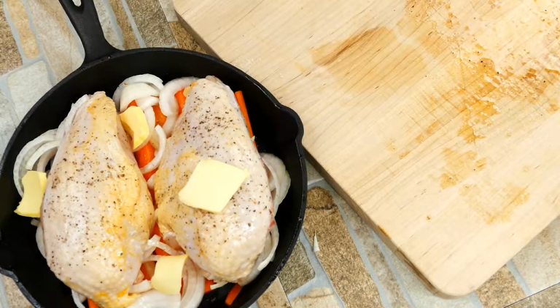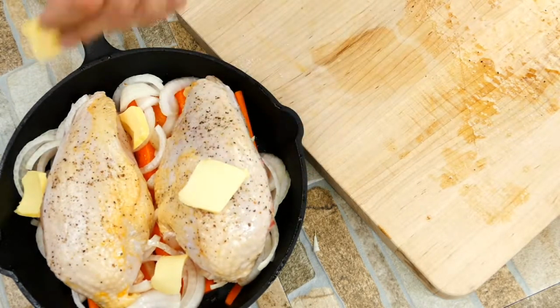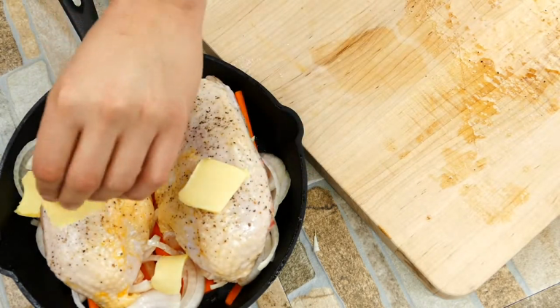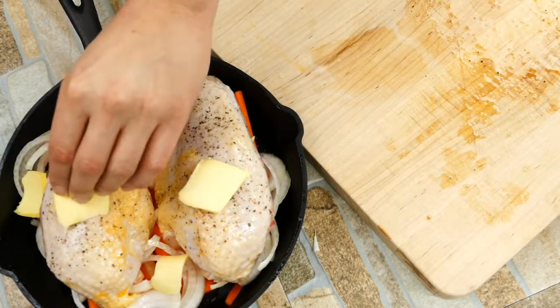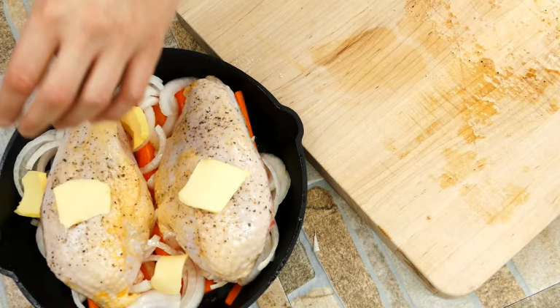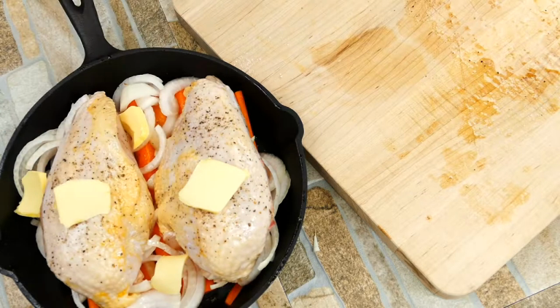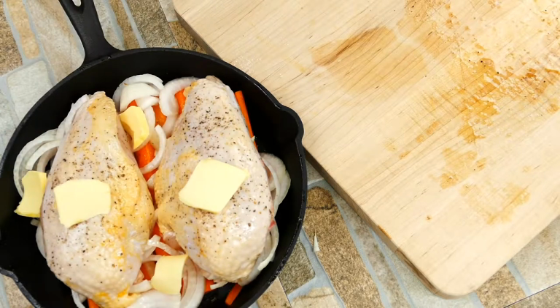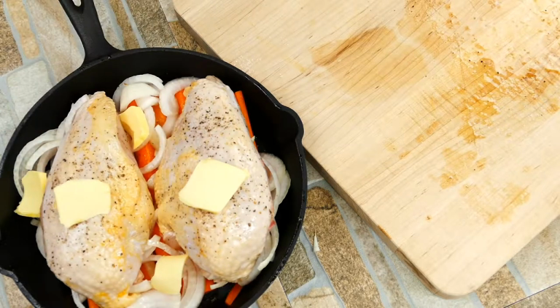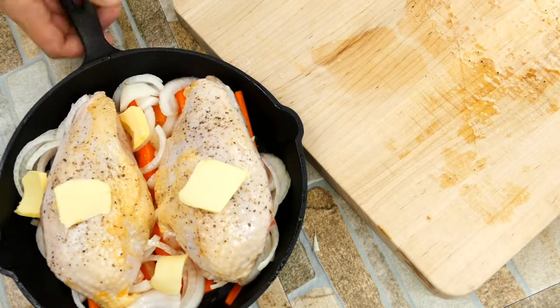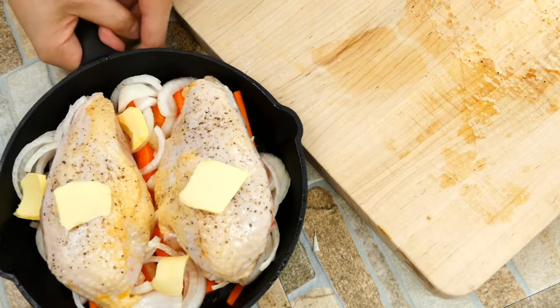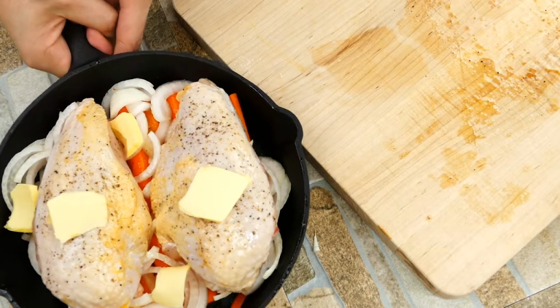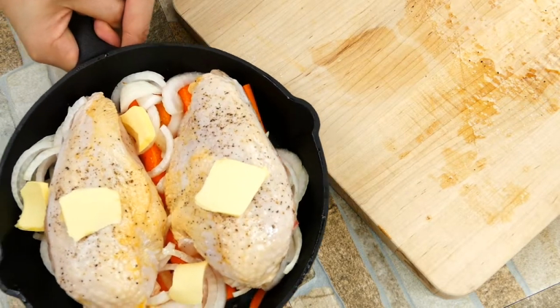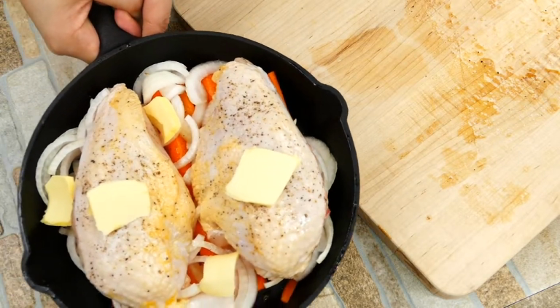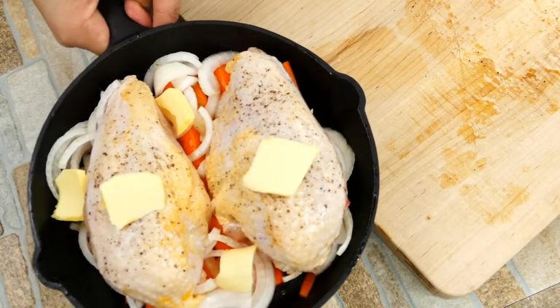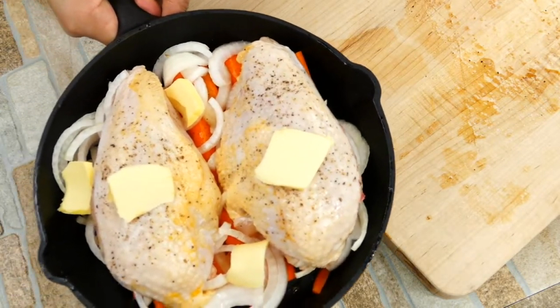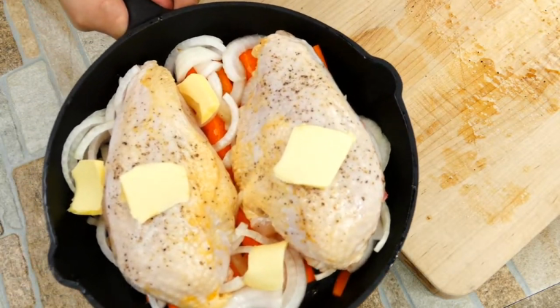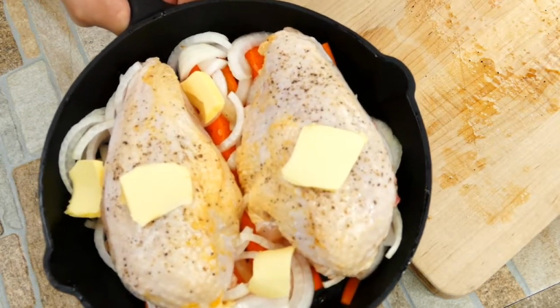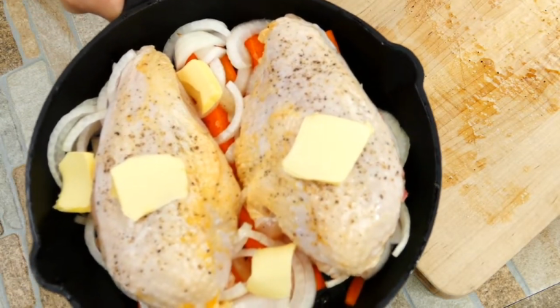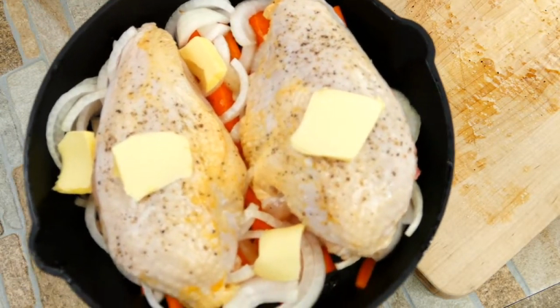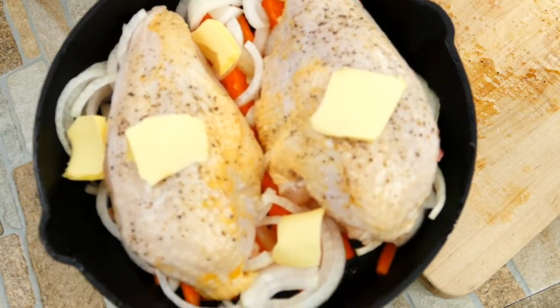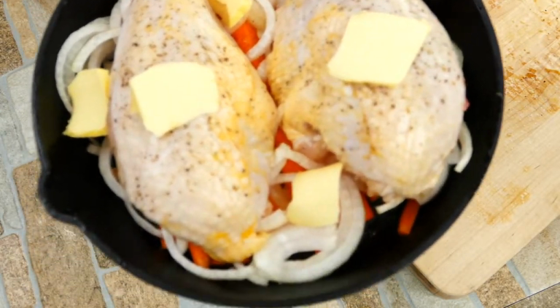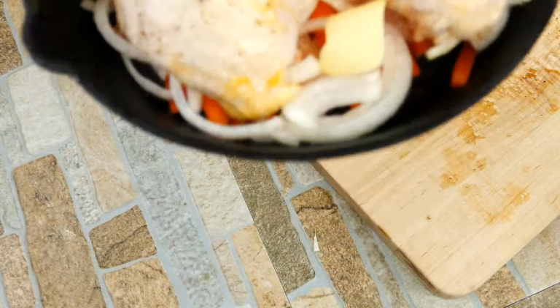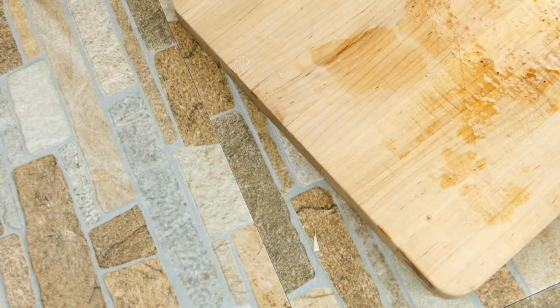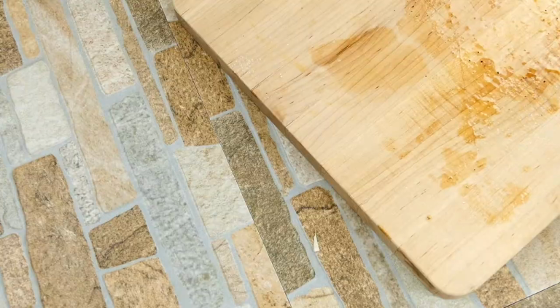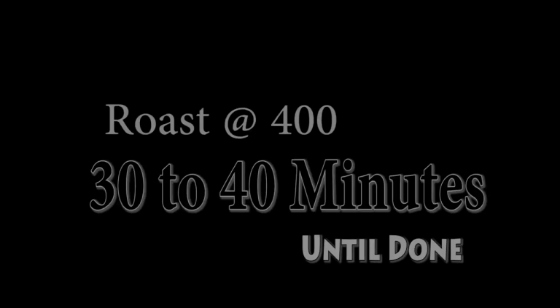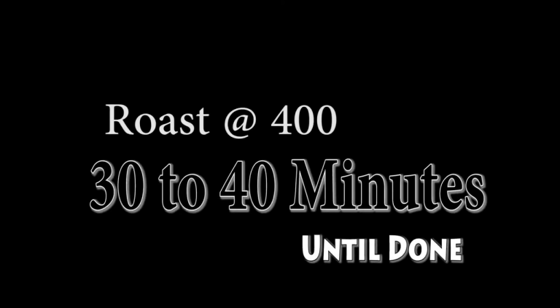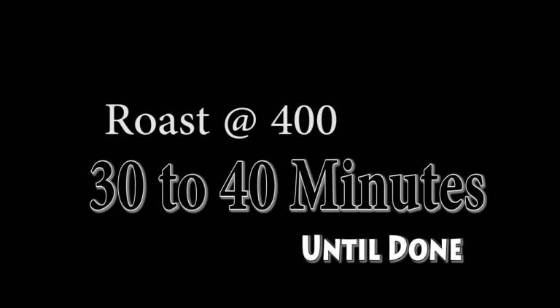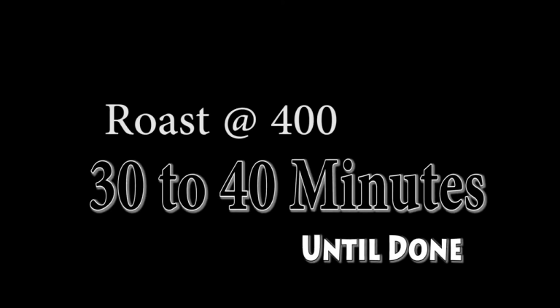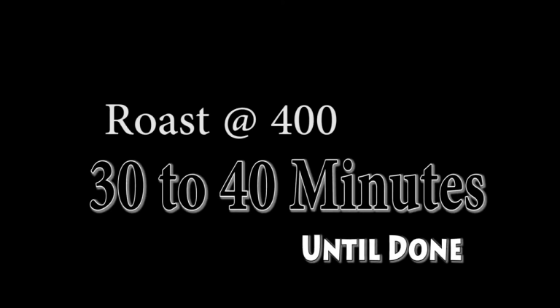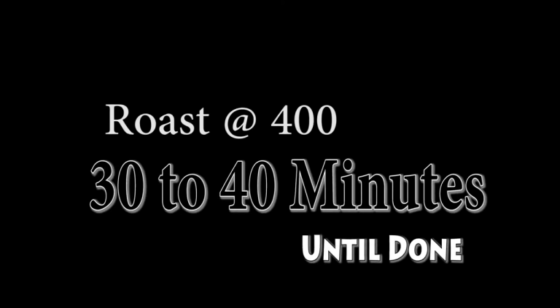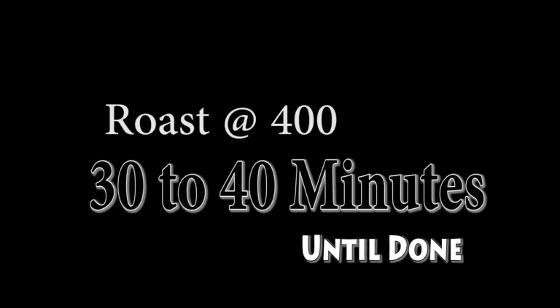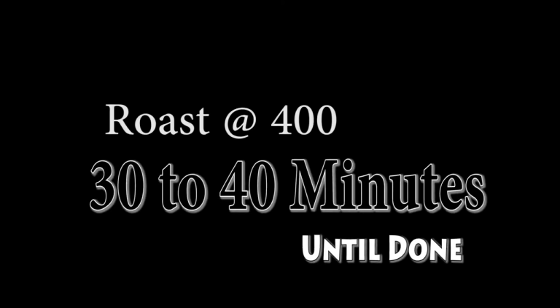A little pat of butter there — you could put the butter underneath the skin if you like. We're going to go straight into the oven and roast it at 400 degrees for 30 to 40 minutes.